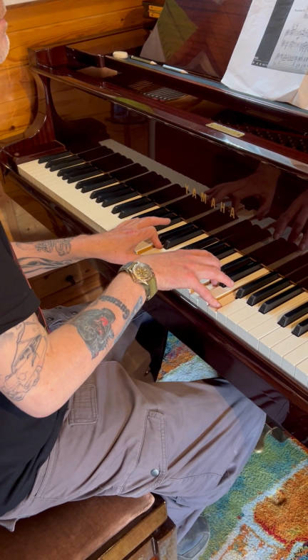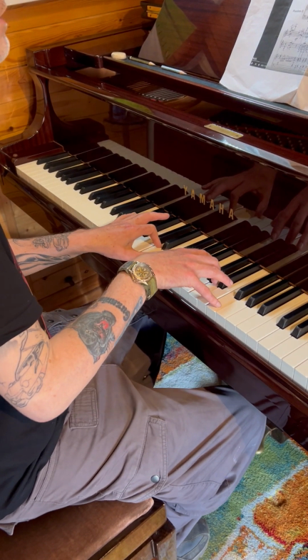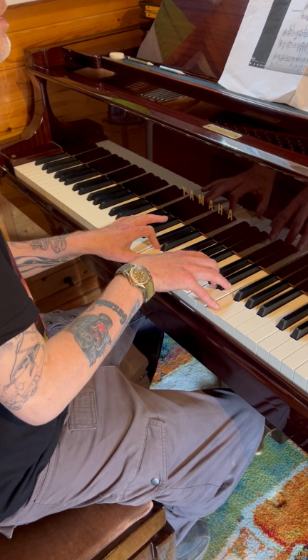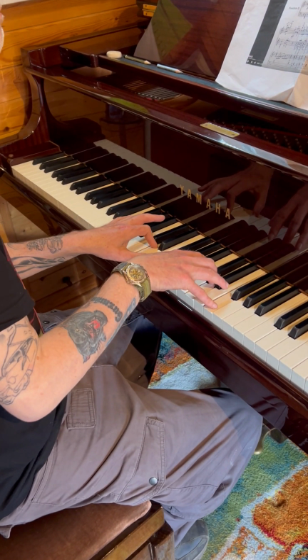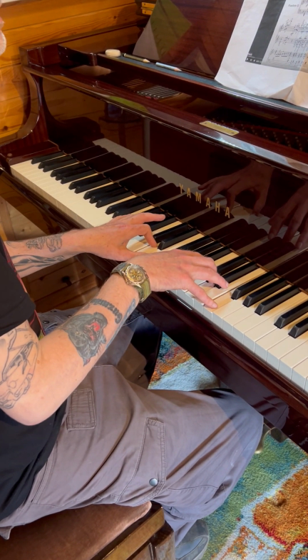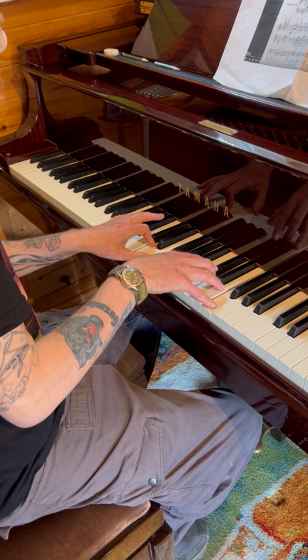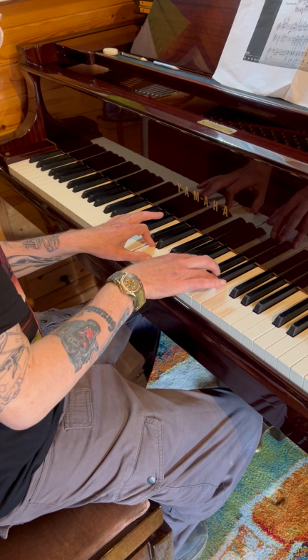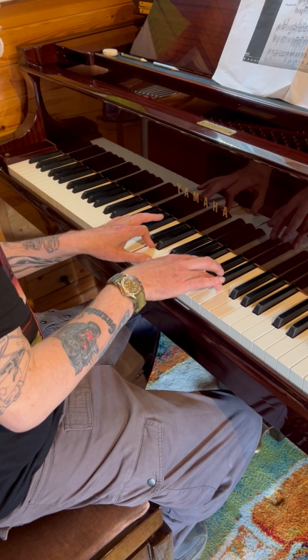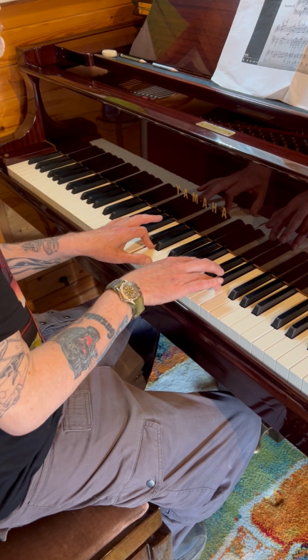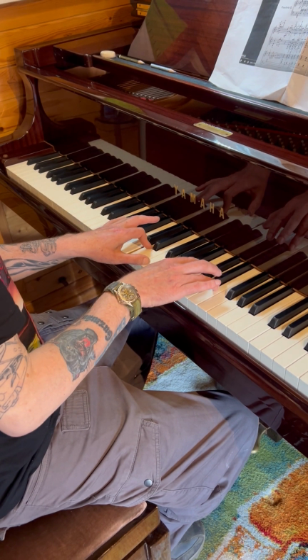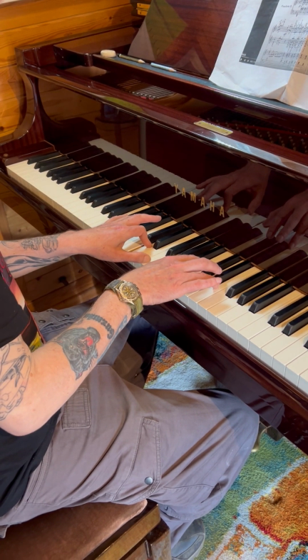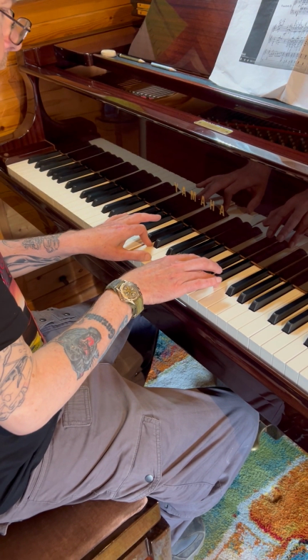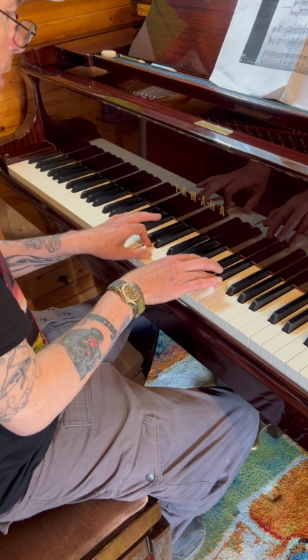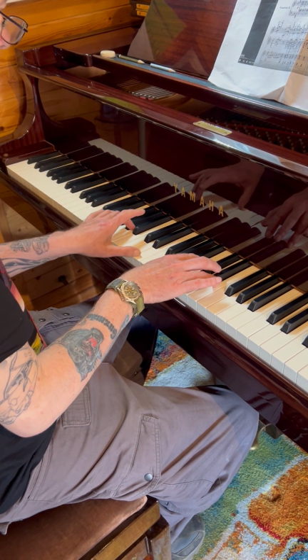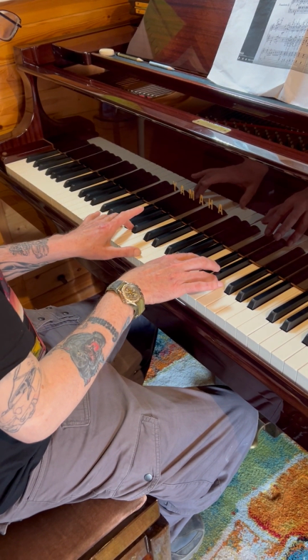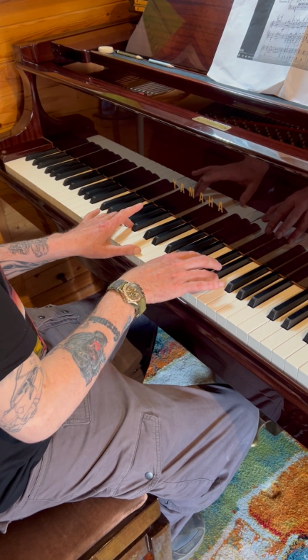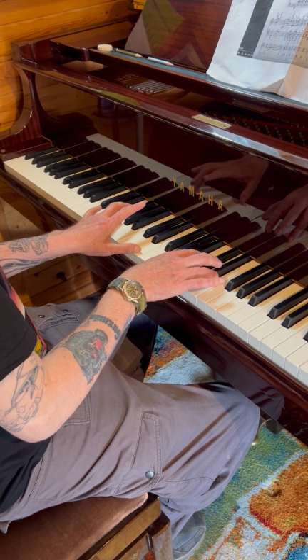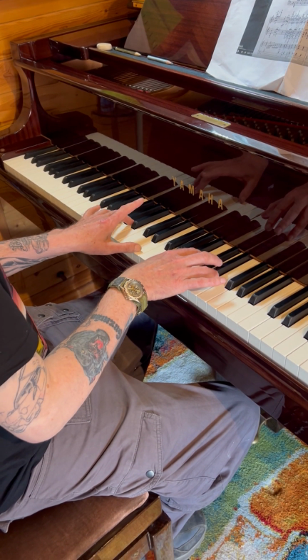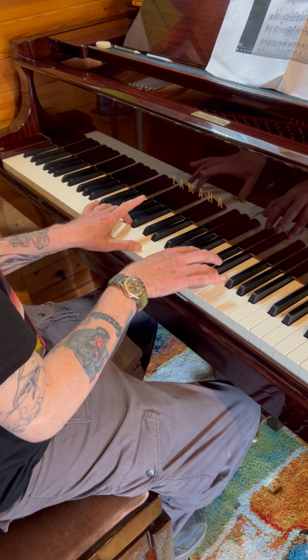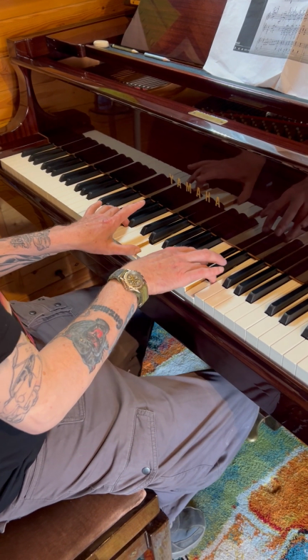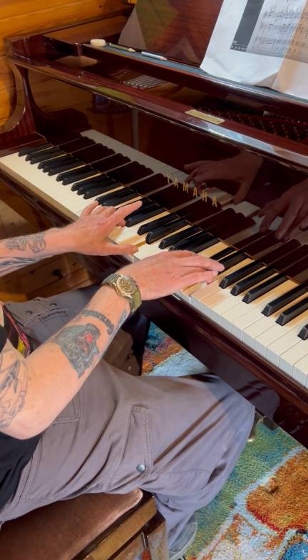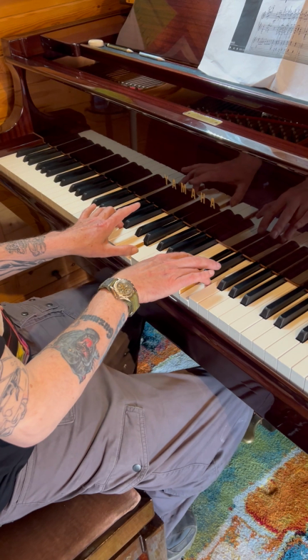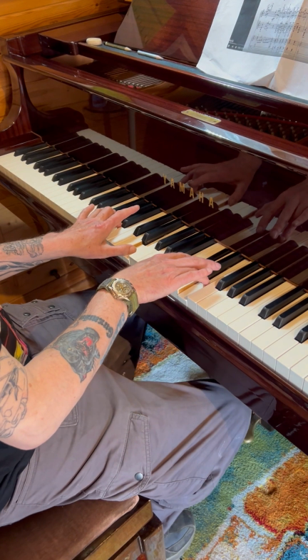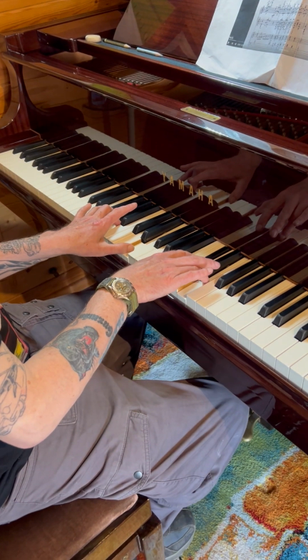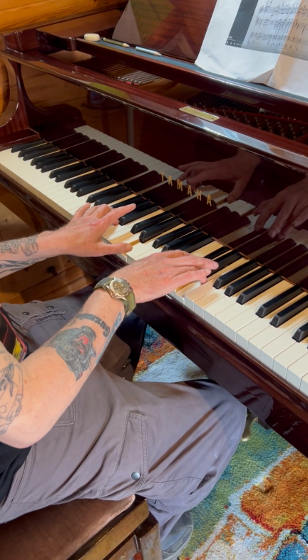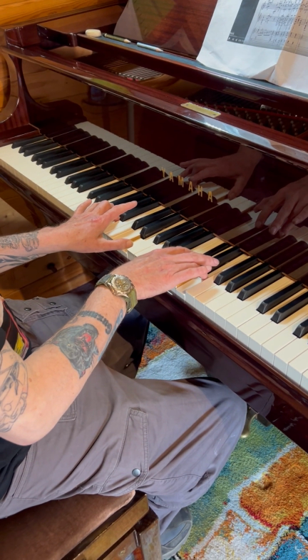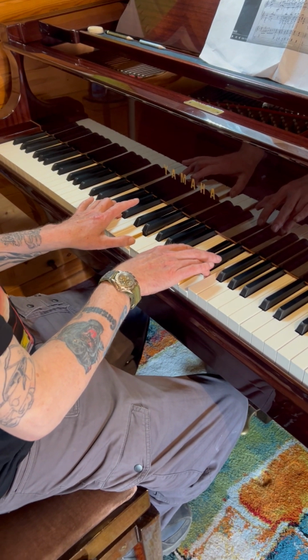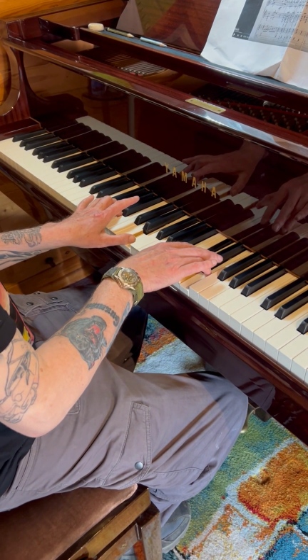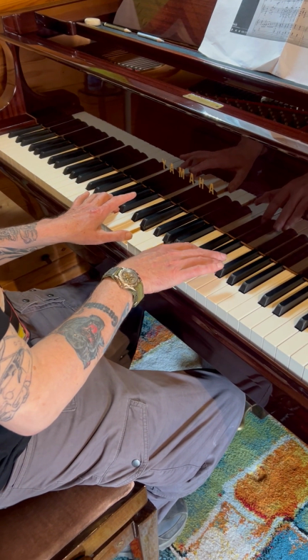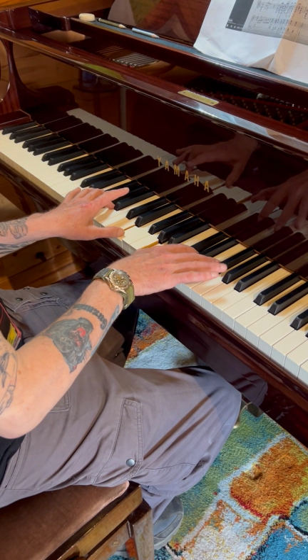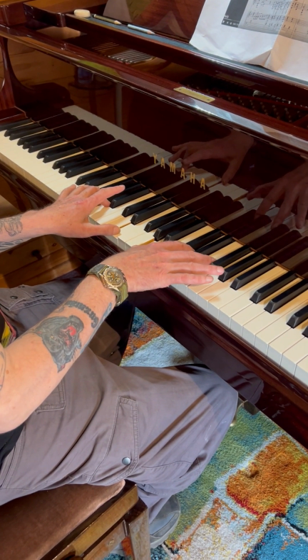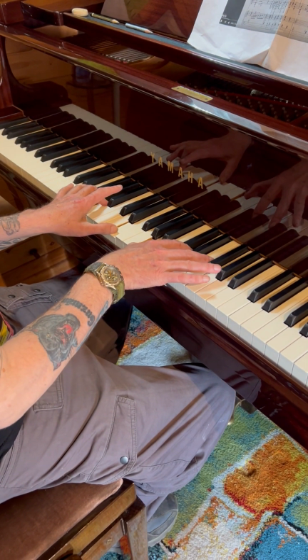And then C sharp, E, and A — with E and A here. All right, Steve? That's the resolution.